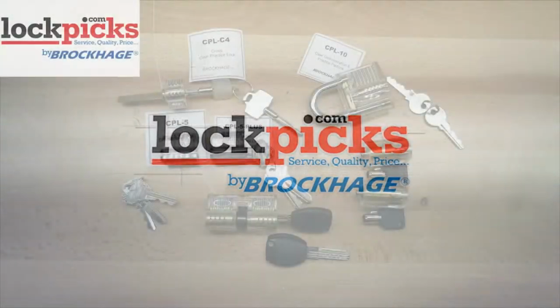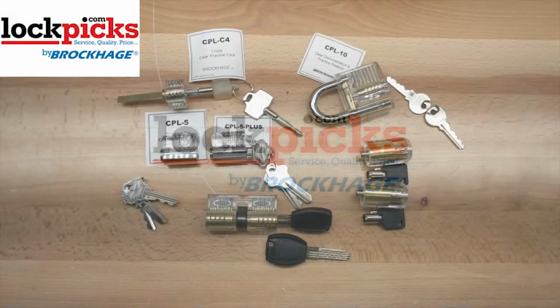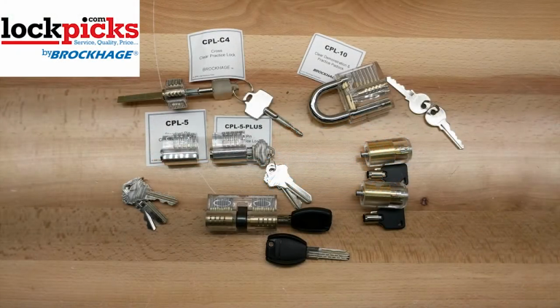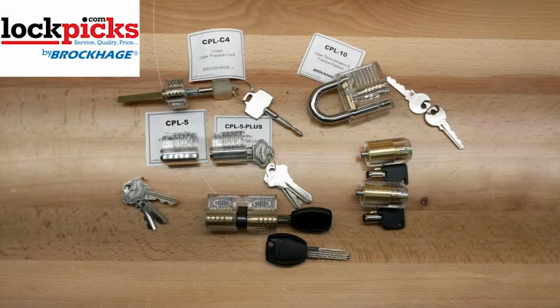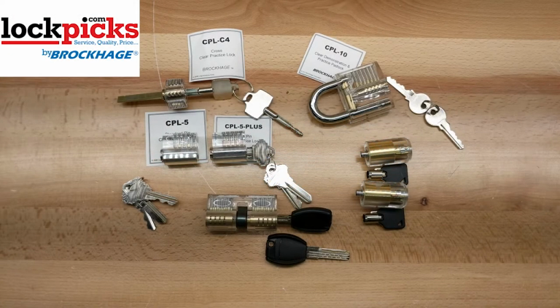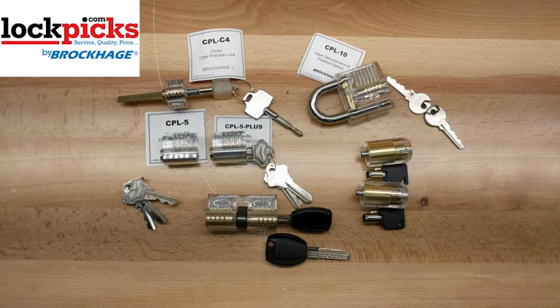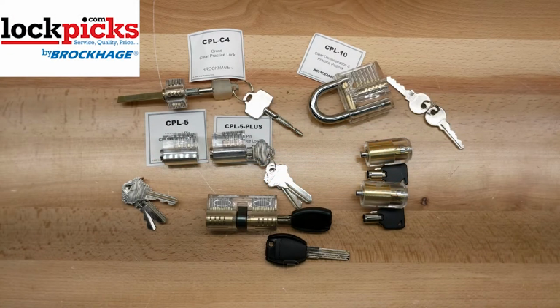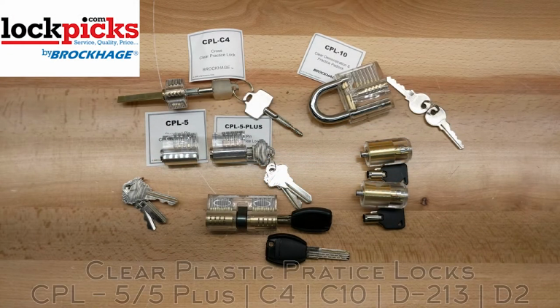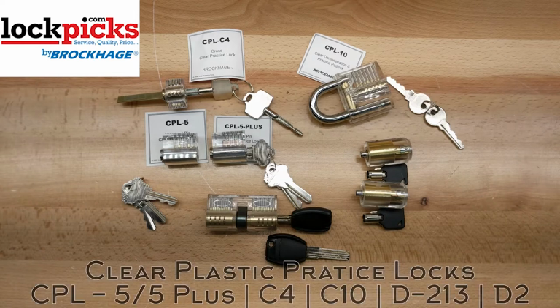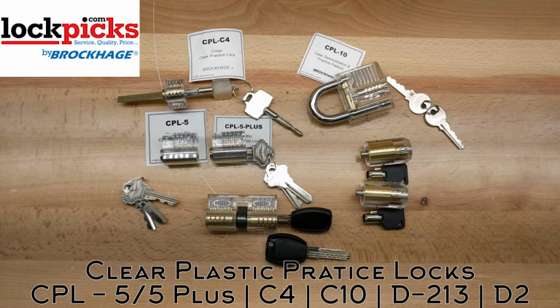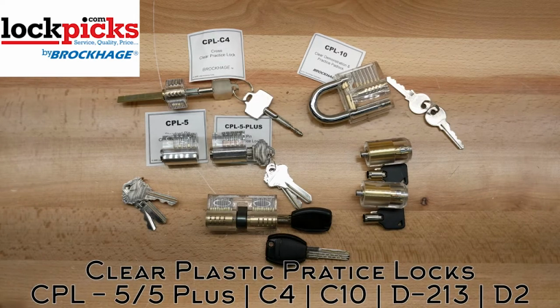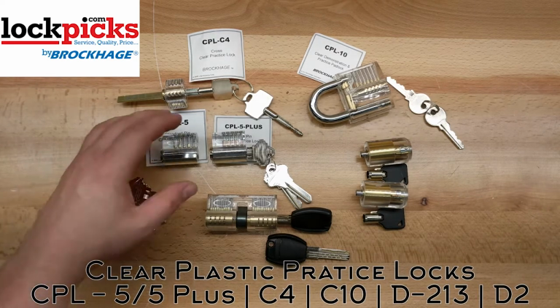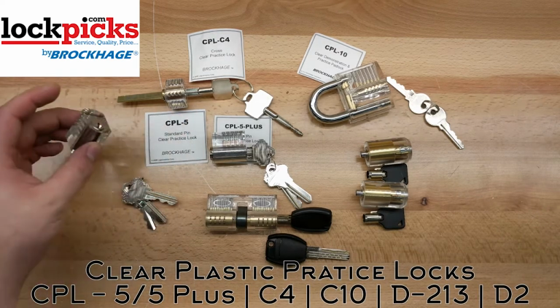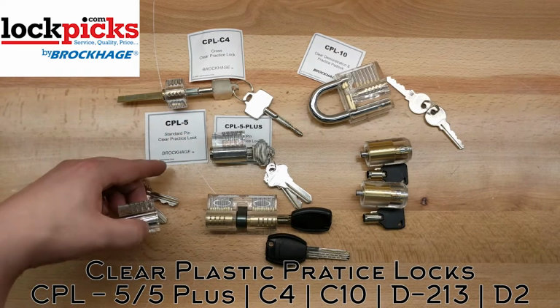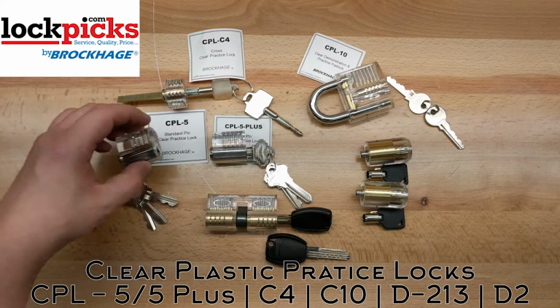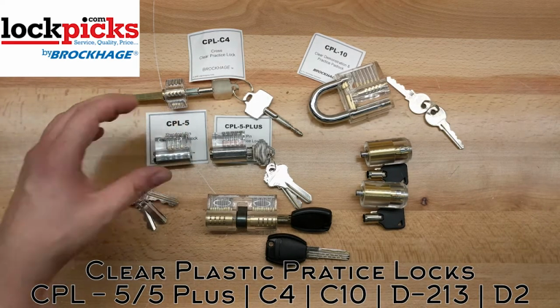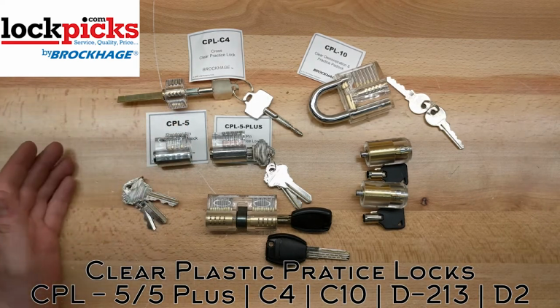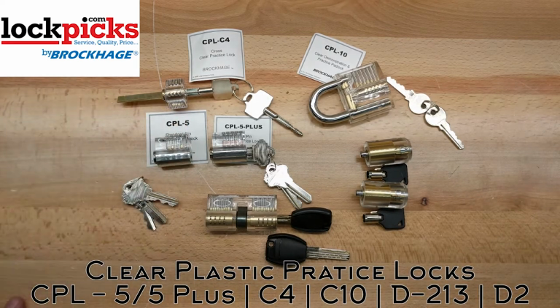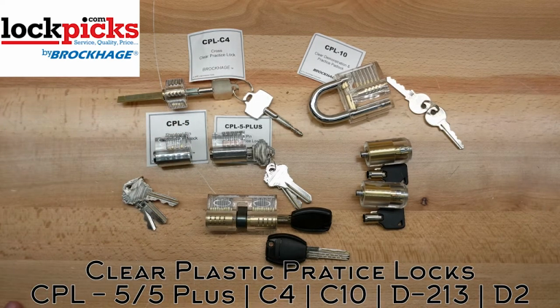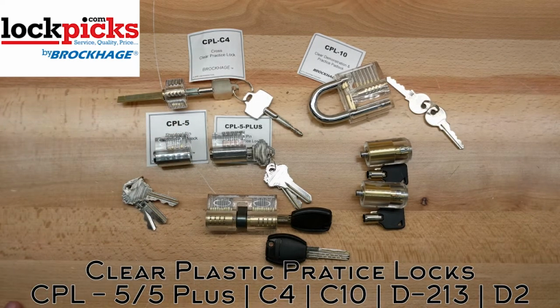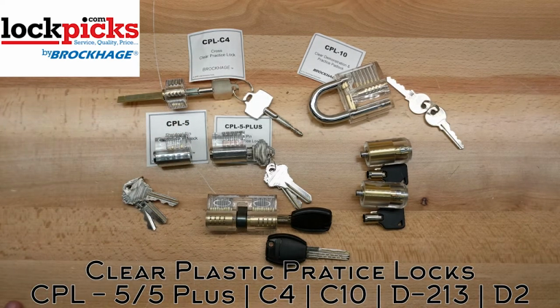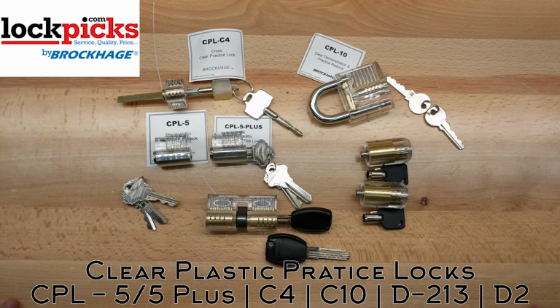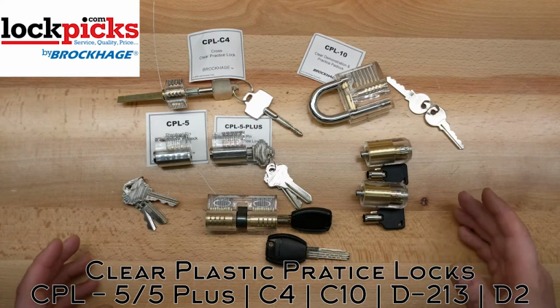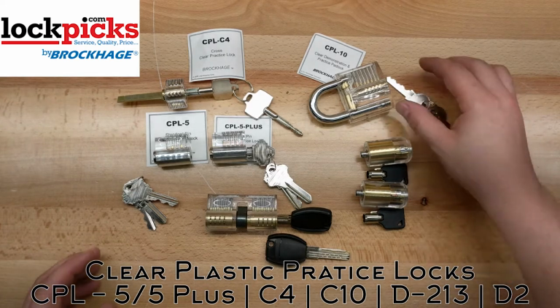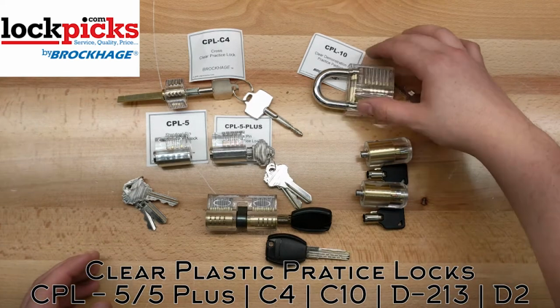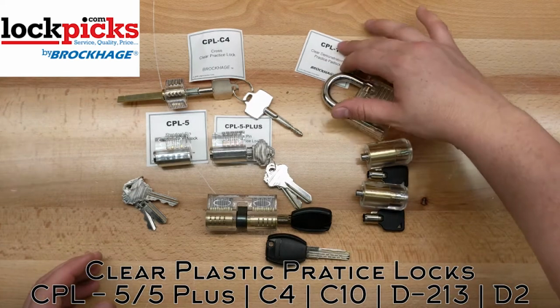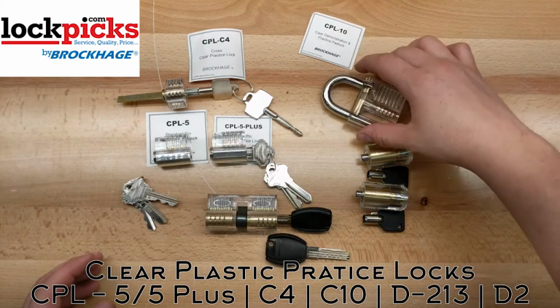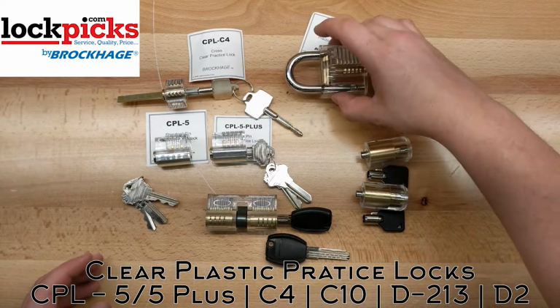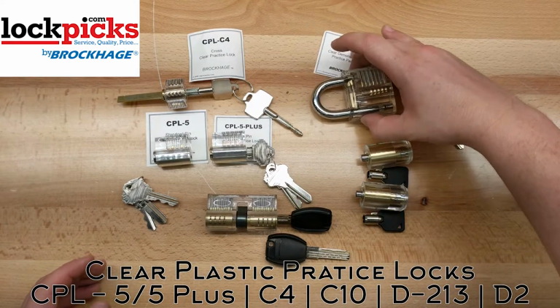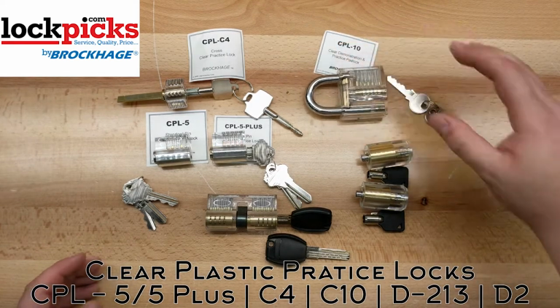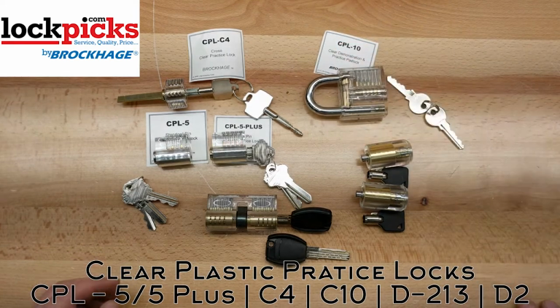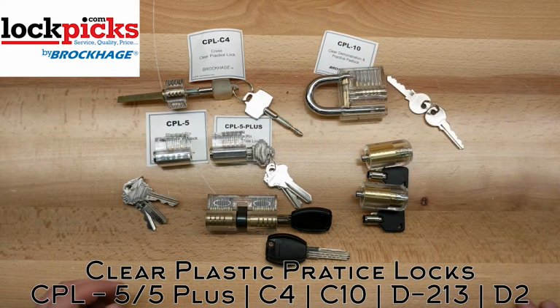Hello, Turtle Monkey here. Today you and I are going to talk about lockpicks.com and also their practice lockpicks. These are most of the ones they offer on their website, so let's go ahead and get talking about them.